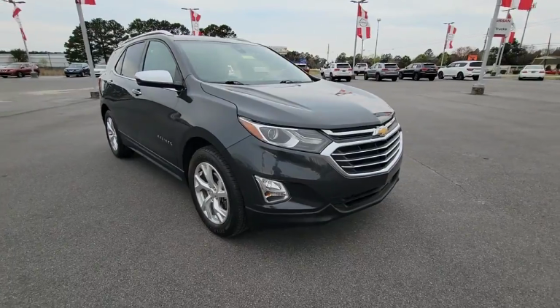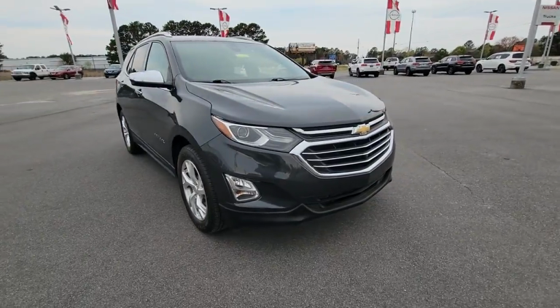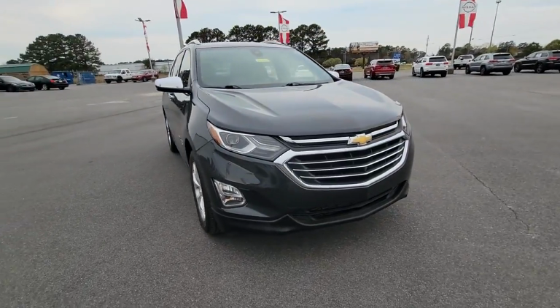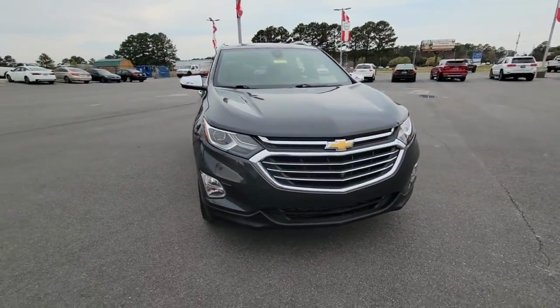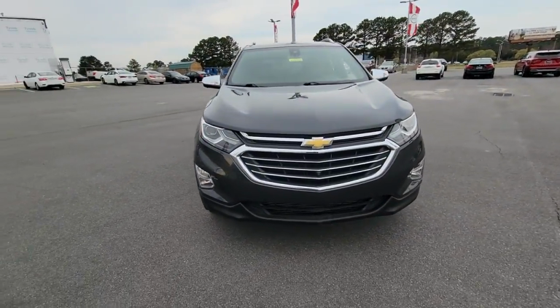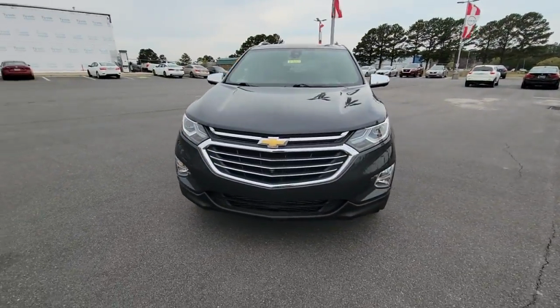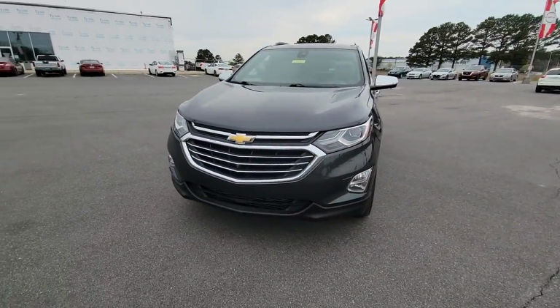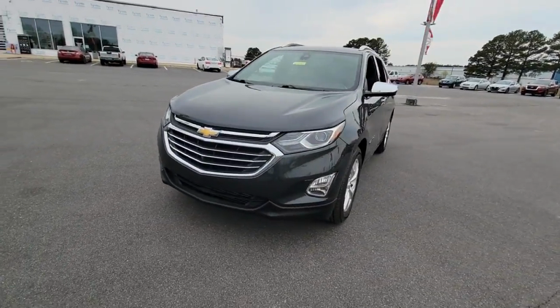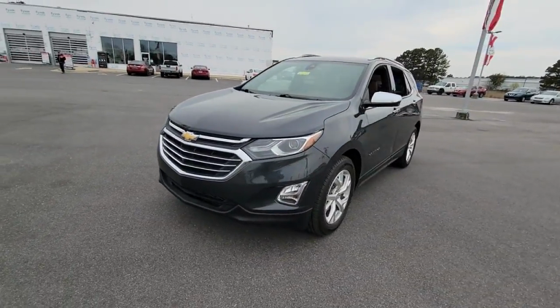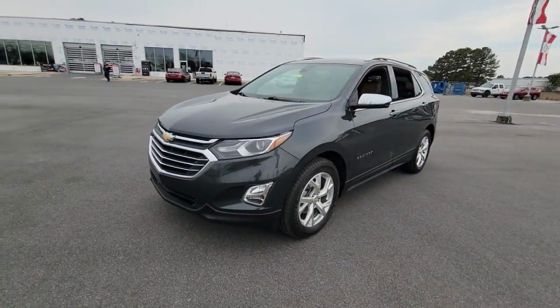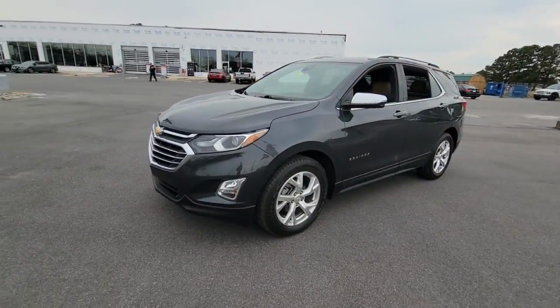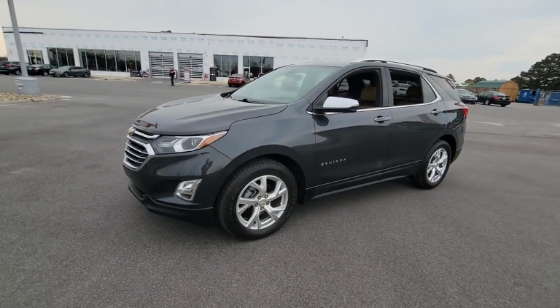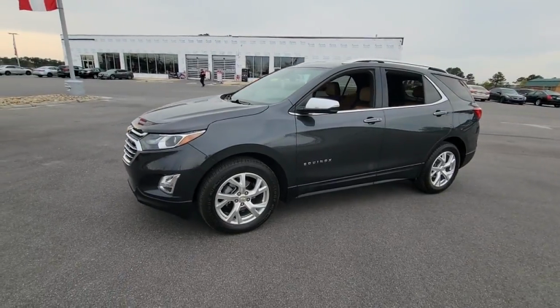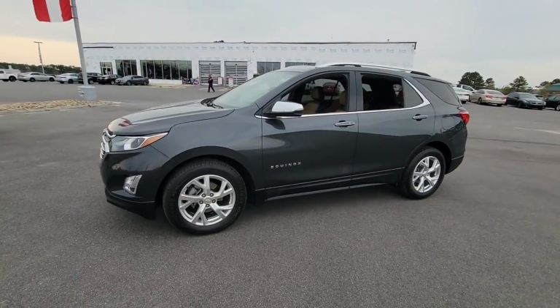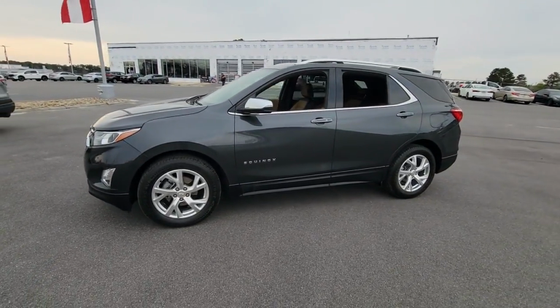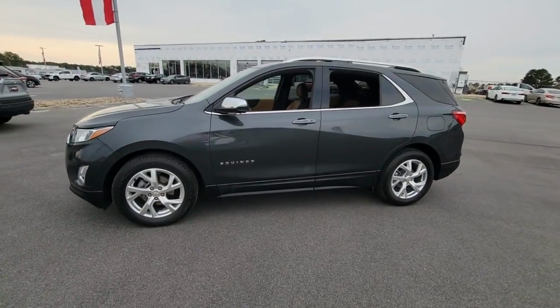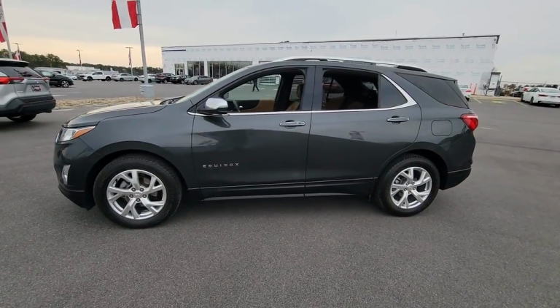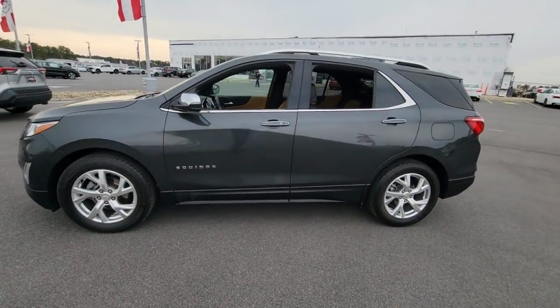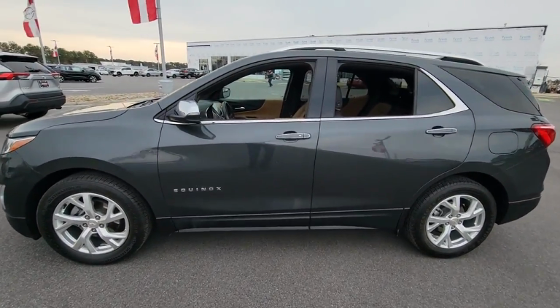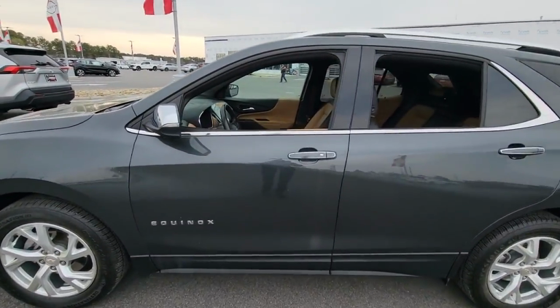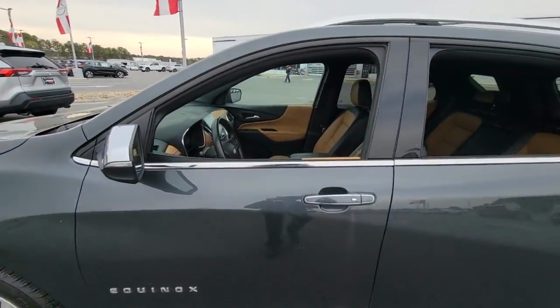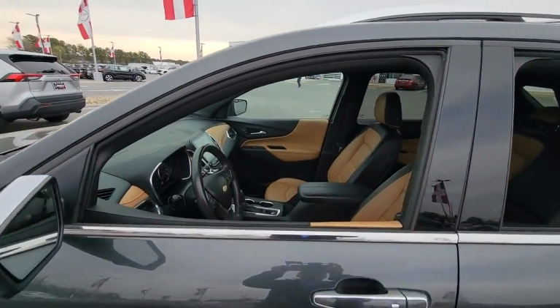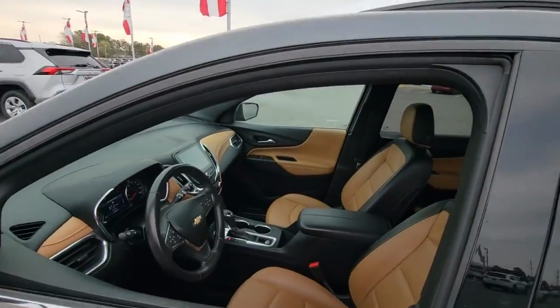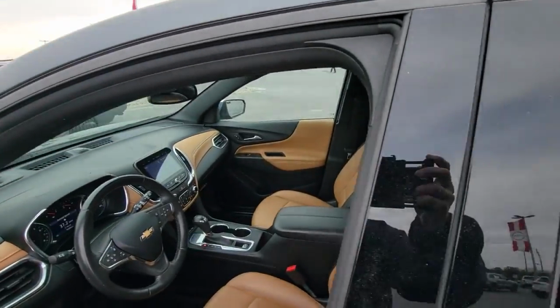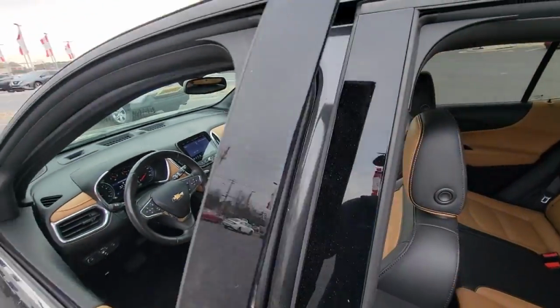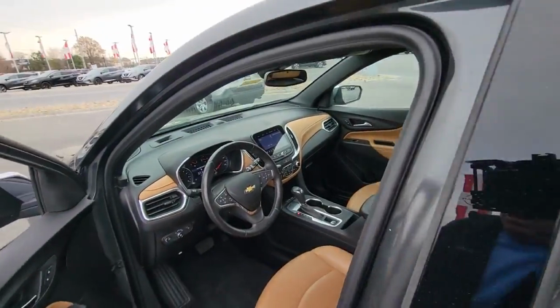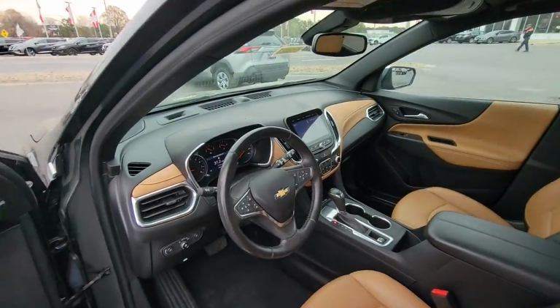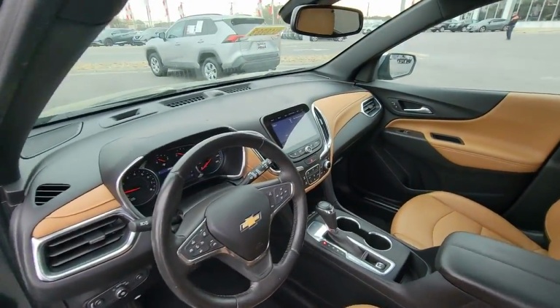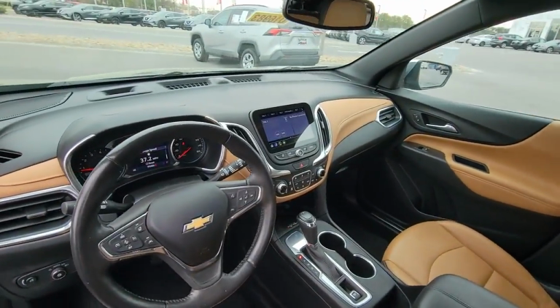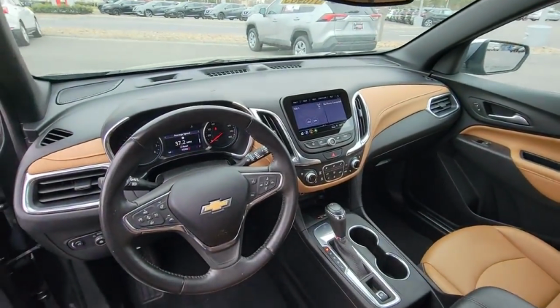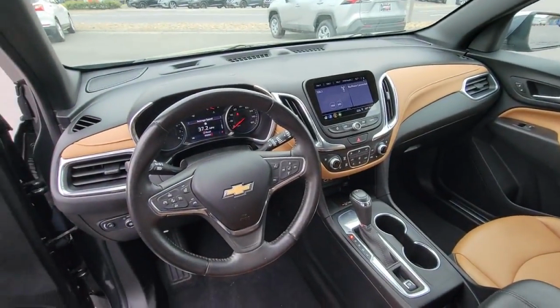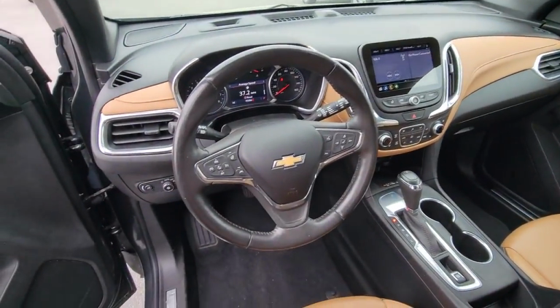Look no further than the 2020 Chevrolet Equinox. This vehicle is an outstanding buy with fewer than 100,000 miles on the odometer. The Chevrolet Equinox — the small SUV with a big spirit of adventure.